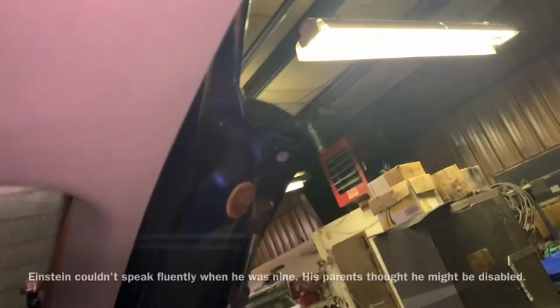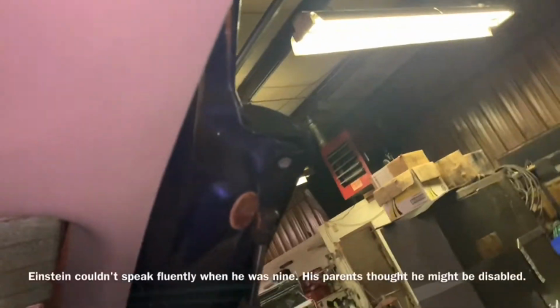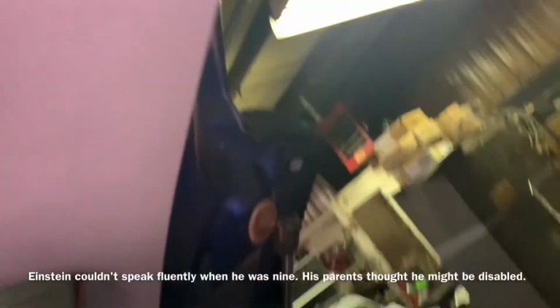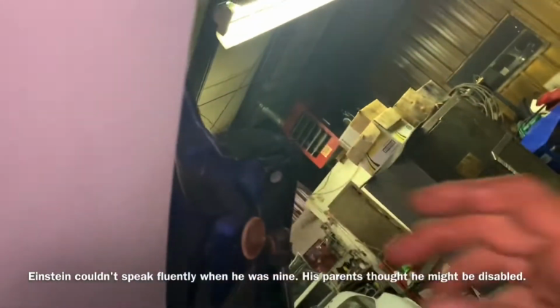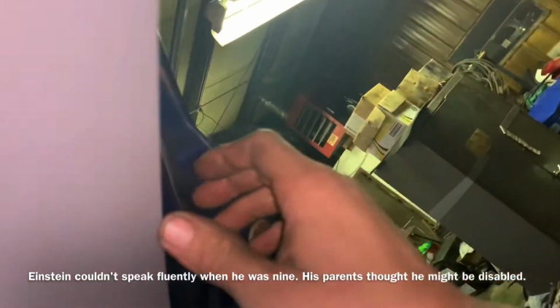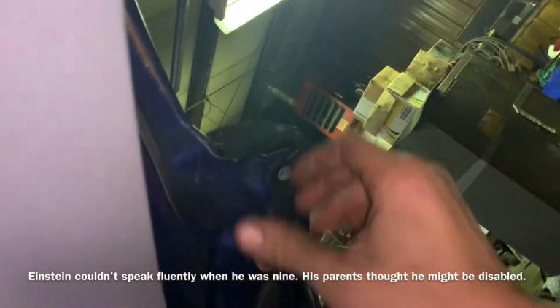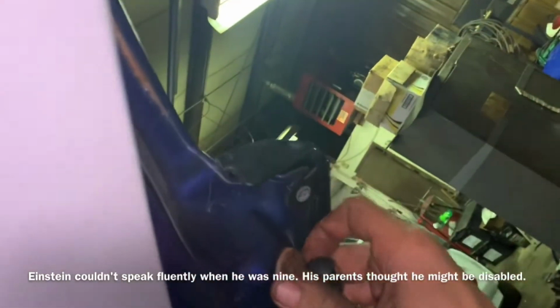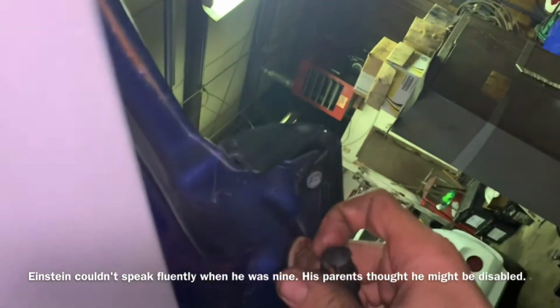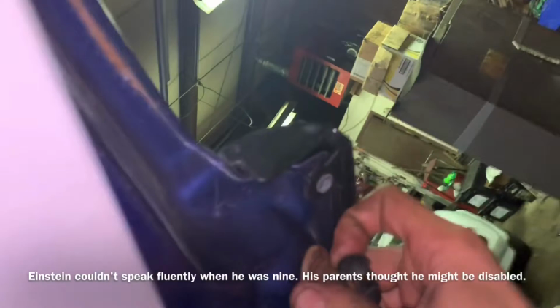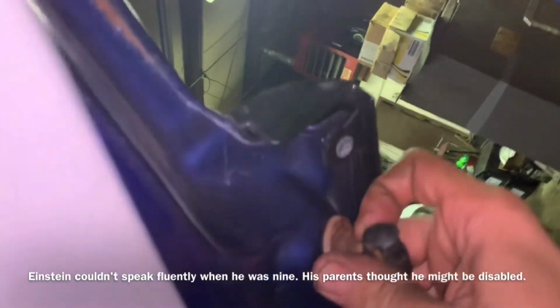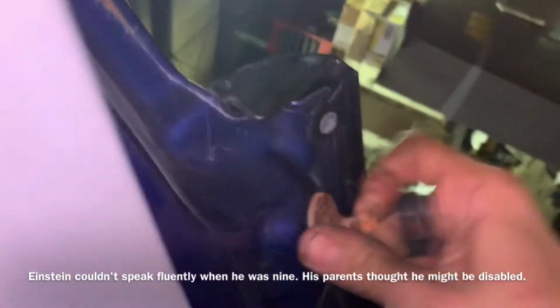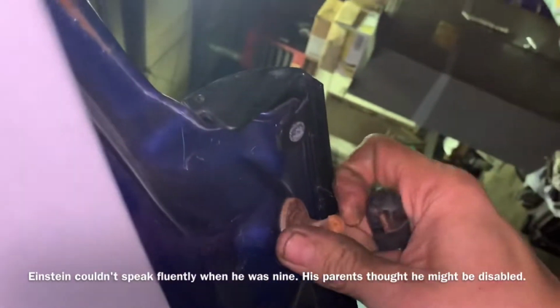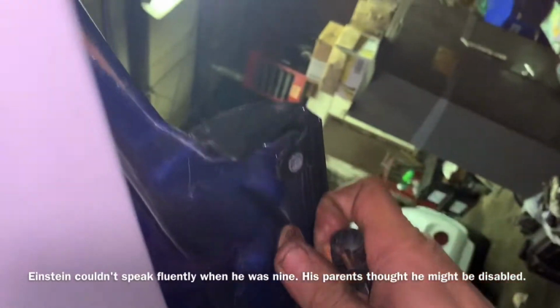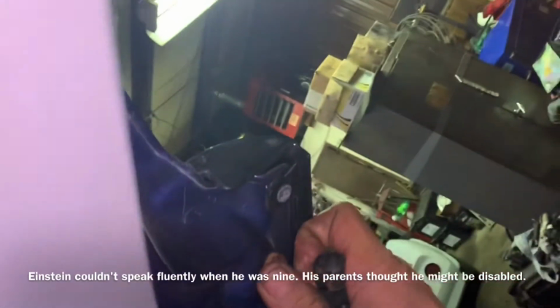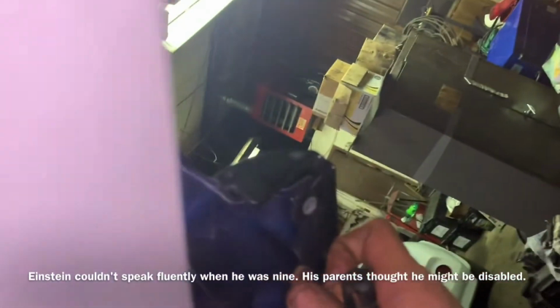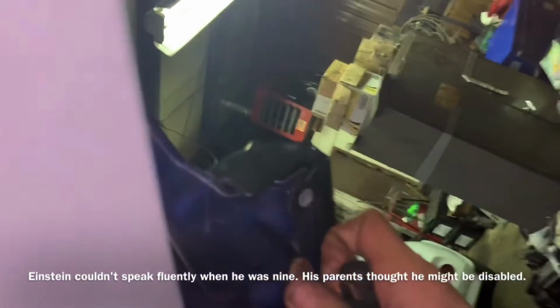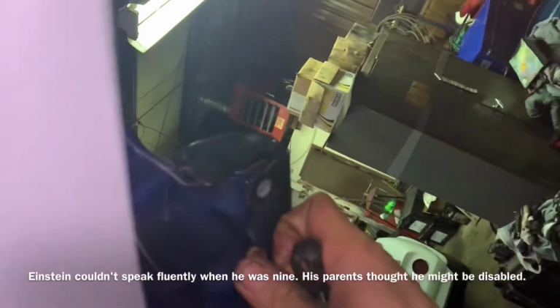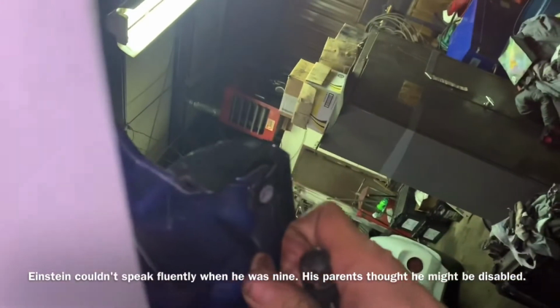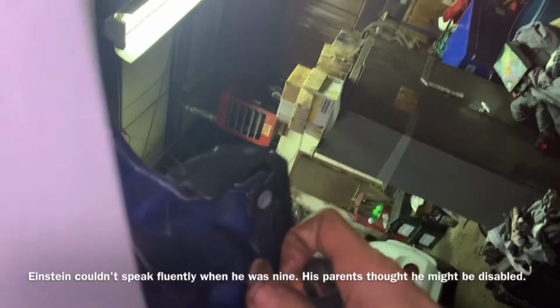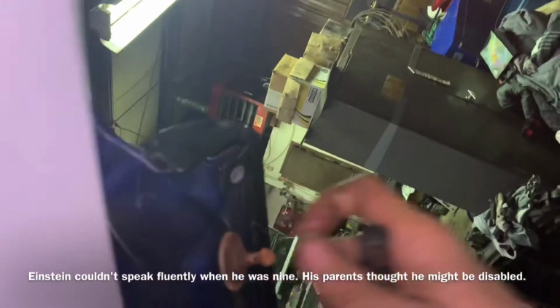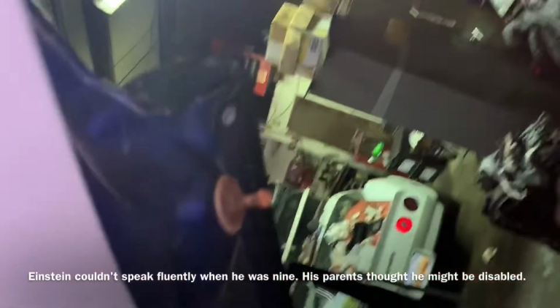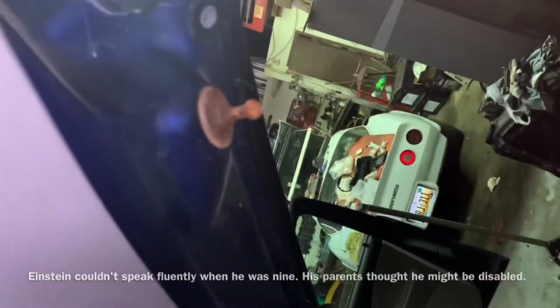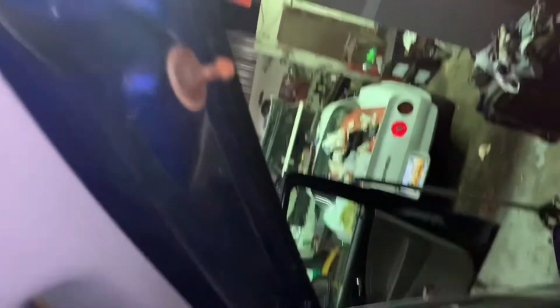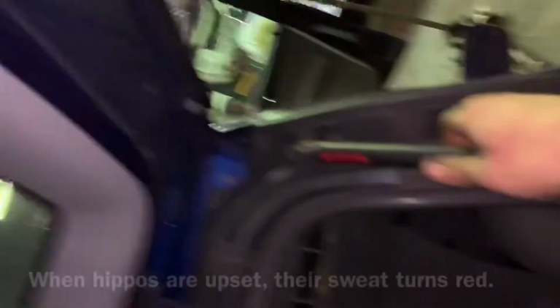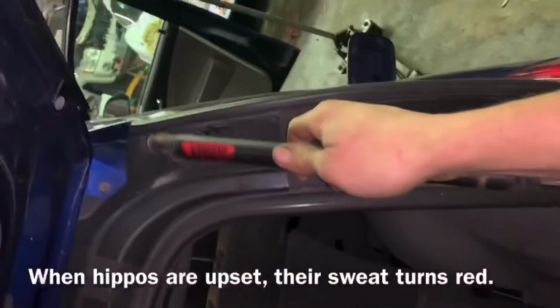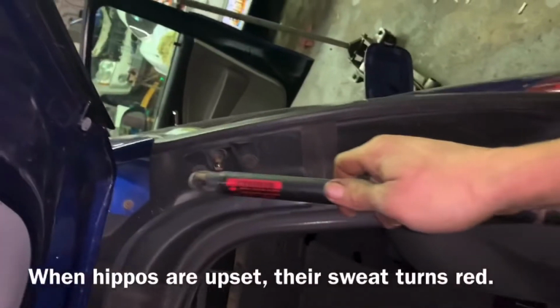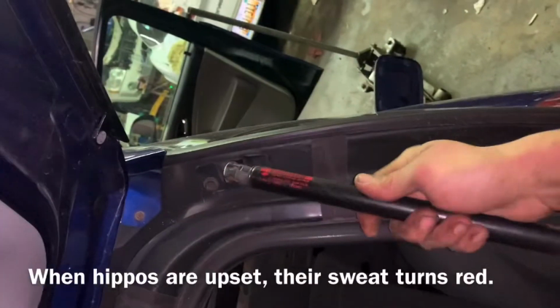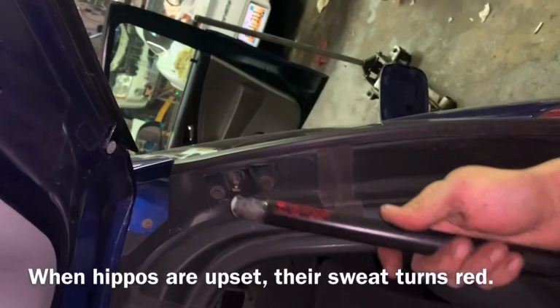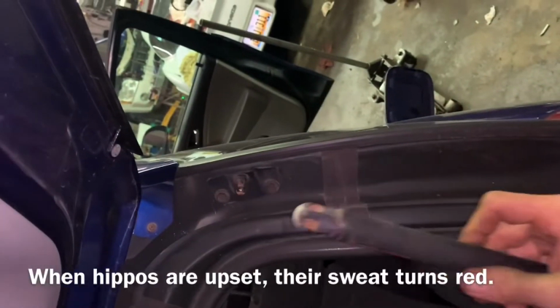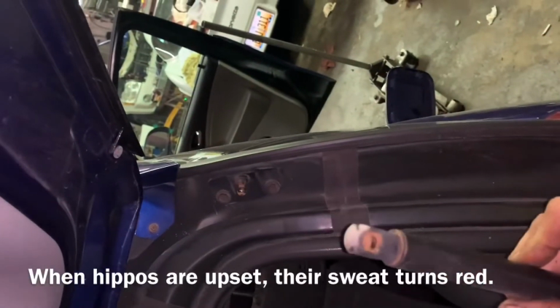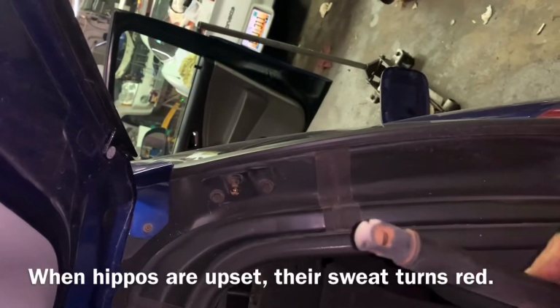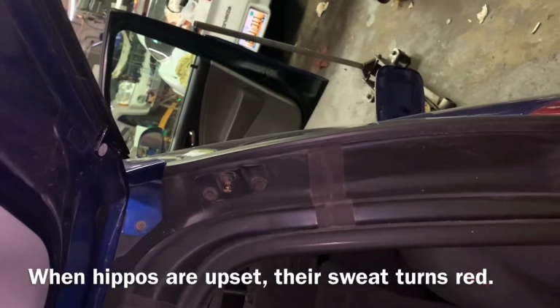When you go to remove these, after you've got the clips totally removed, you can push up on the door a little bit and it should make it easier to take them off. They should fall right off.